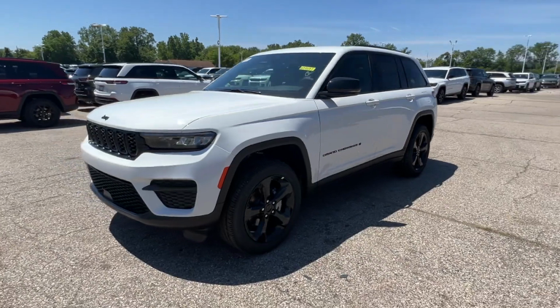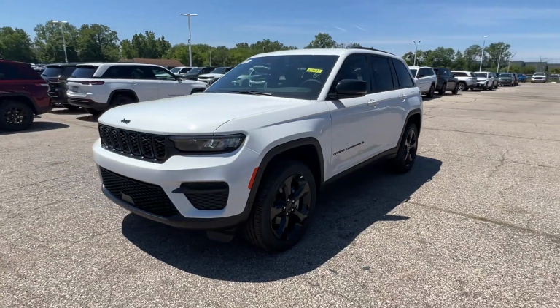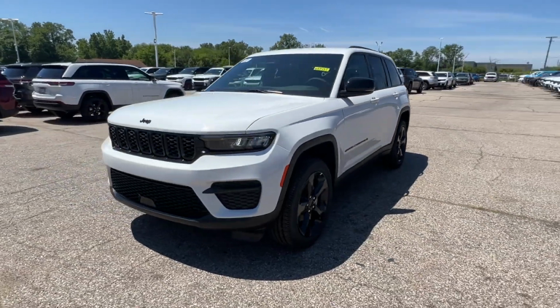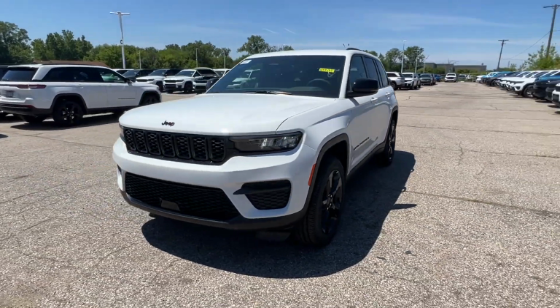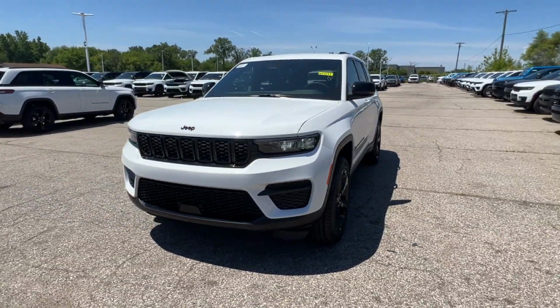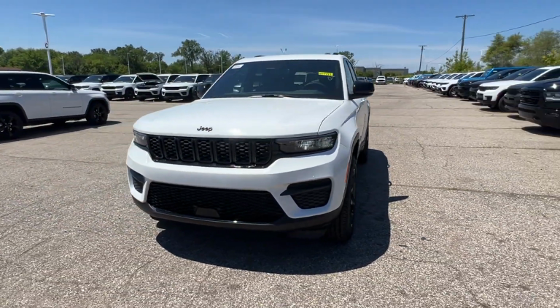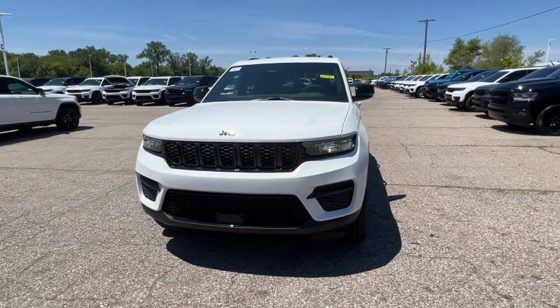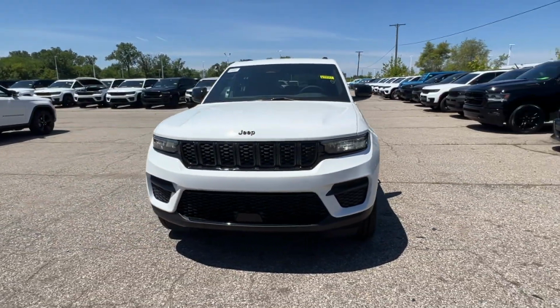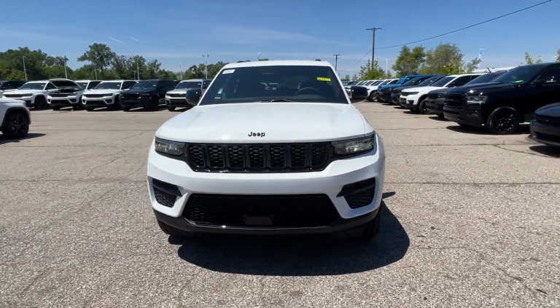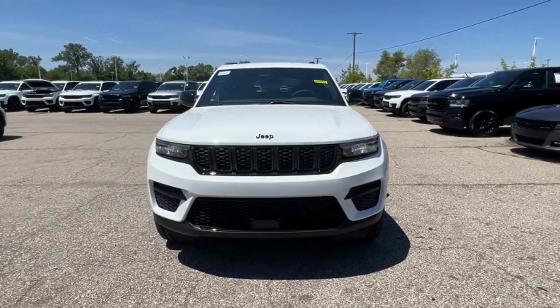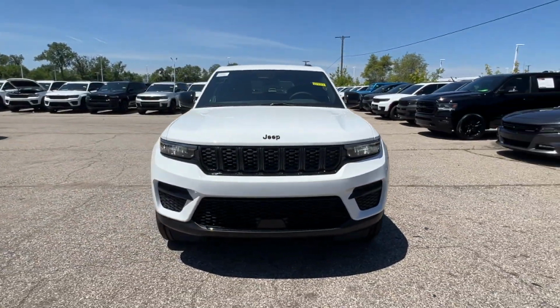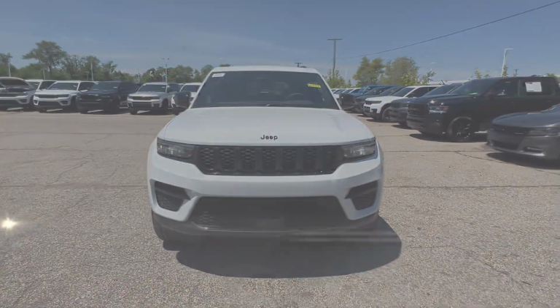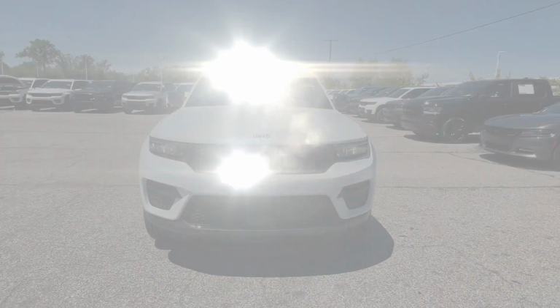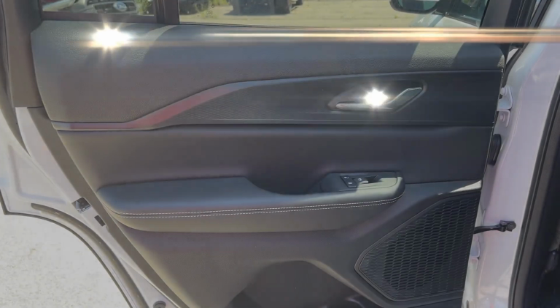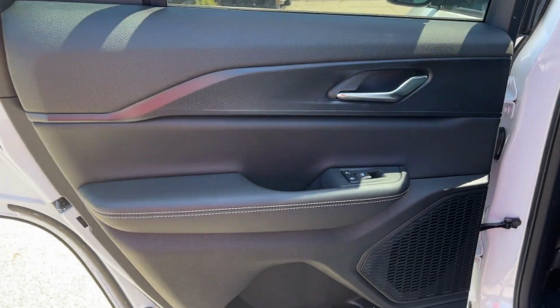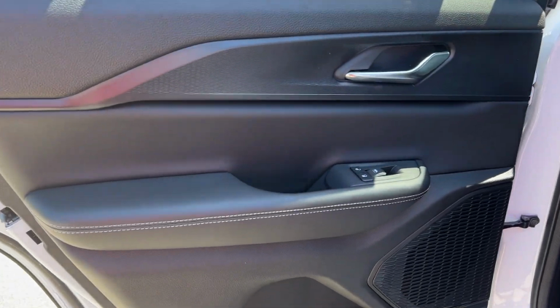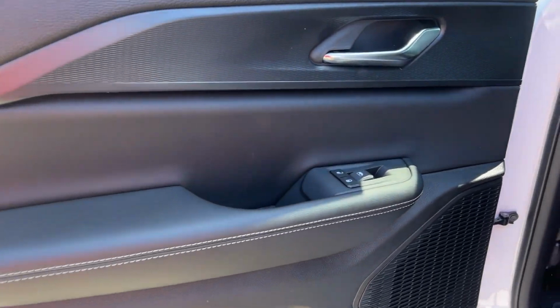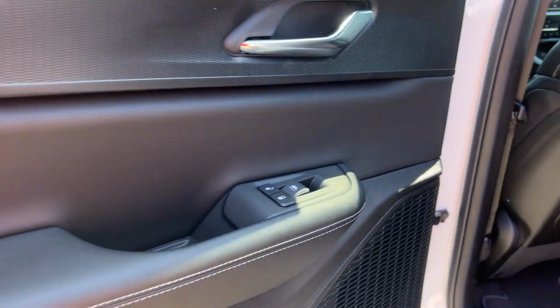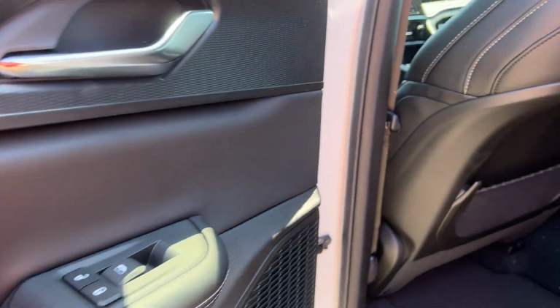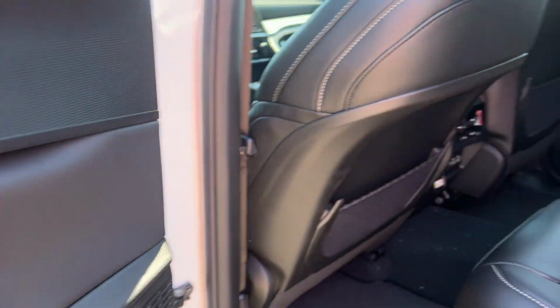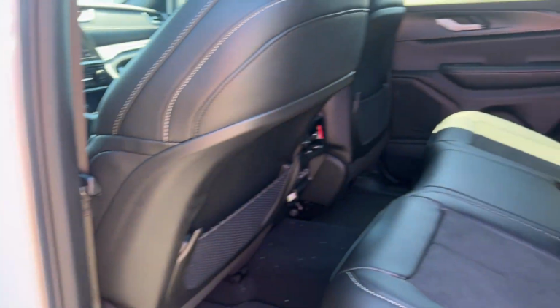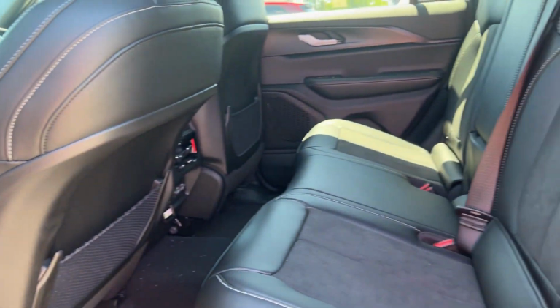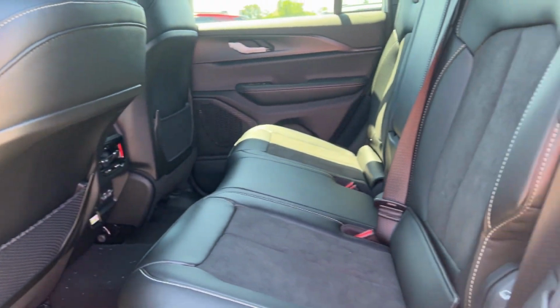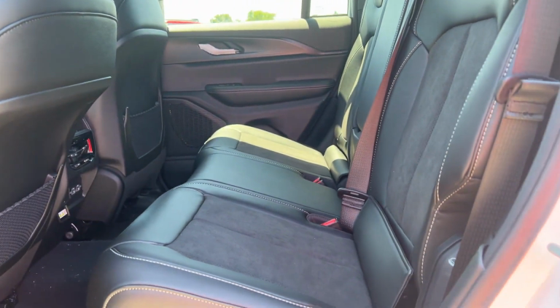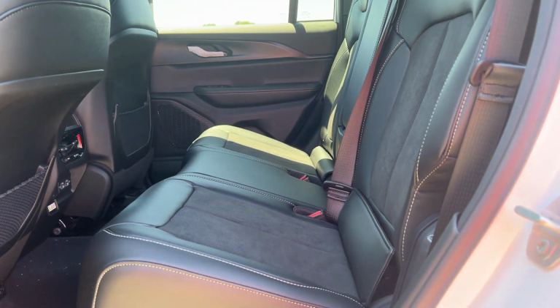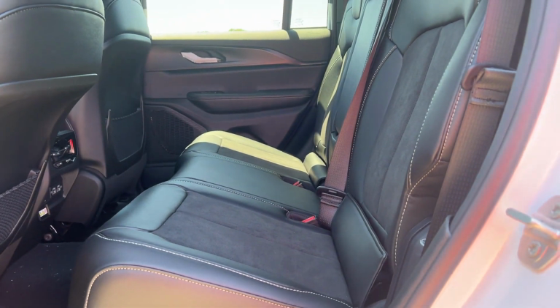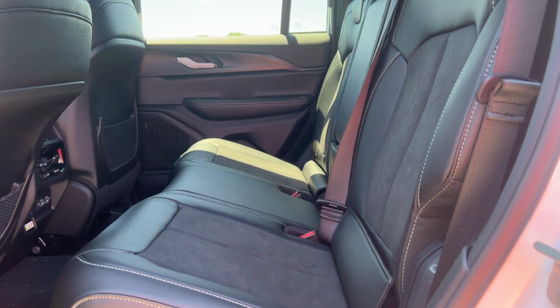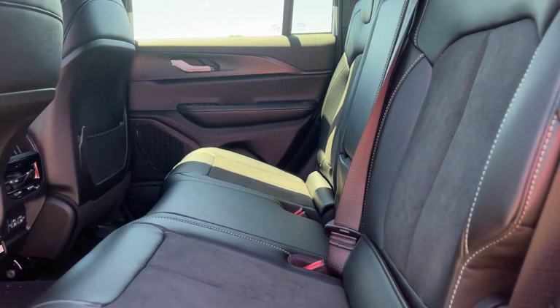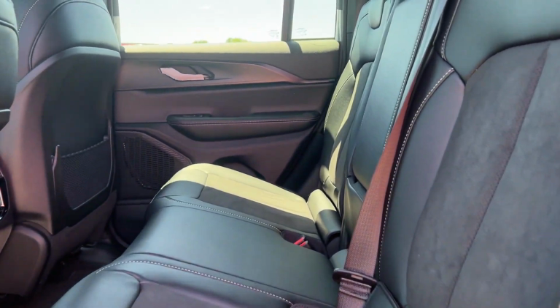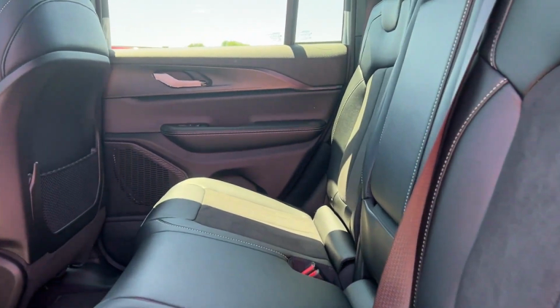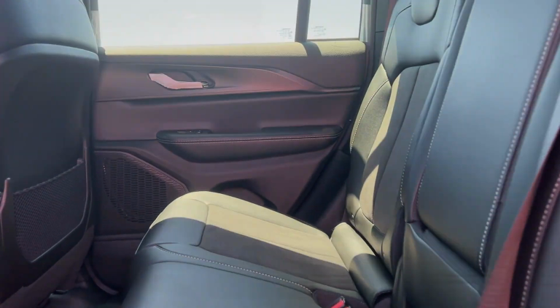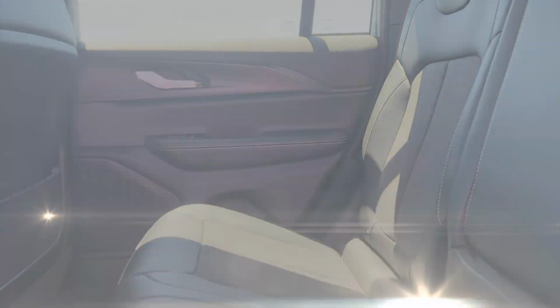Backup camera, tinted windows, power driver's seat, pass-through rear seat, Bluetooth, brake assist, keyless start. We'll help you find exactly what you're looking for.